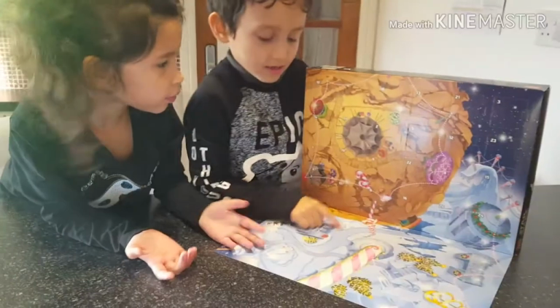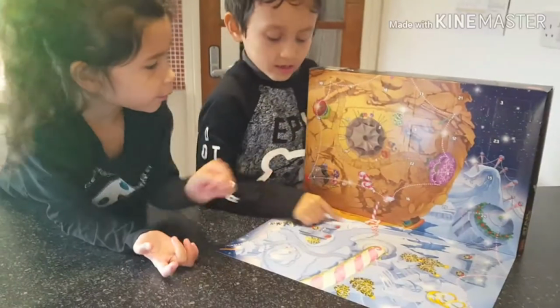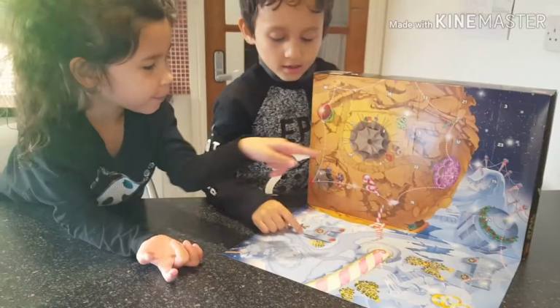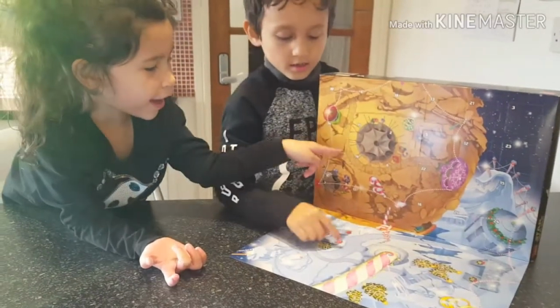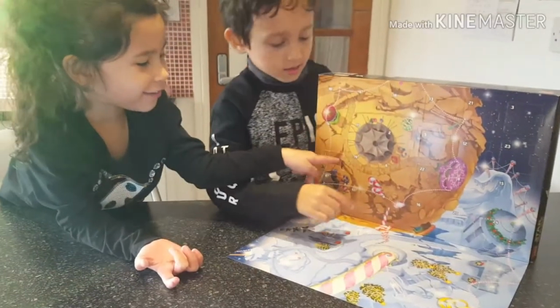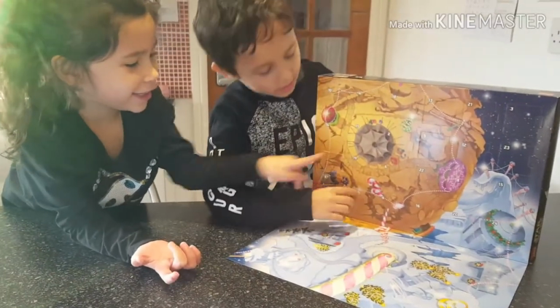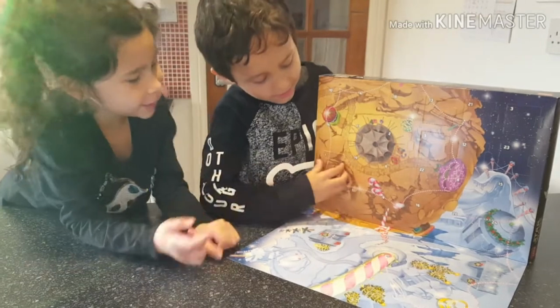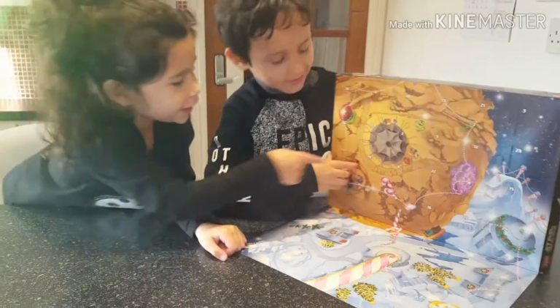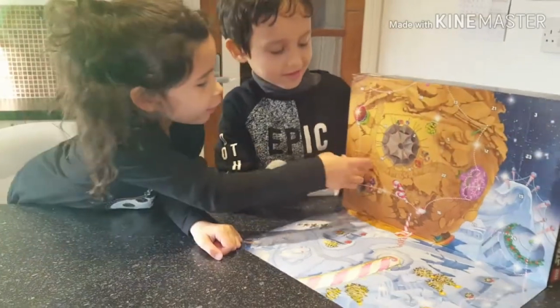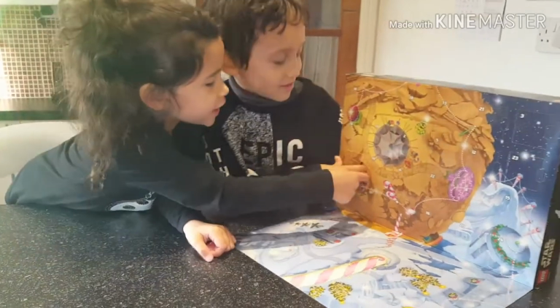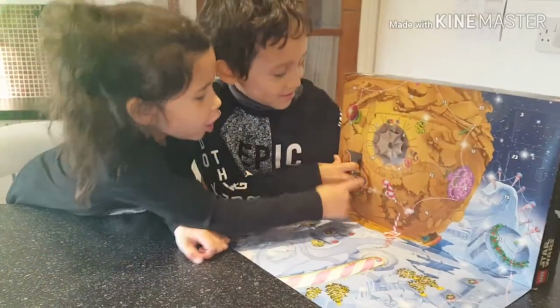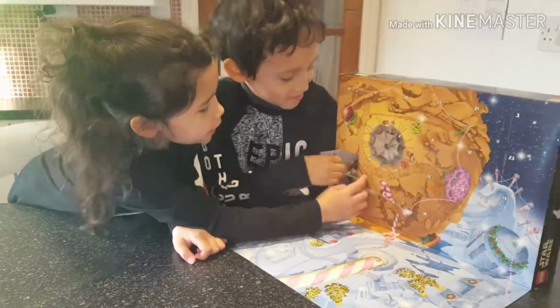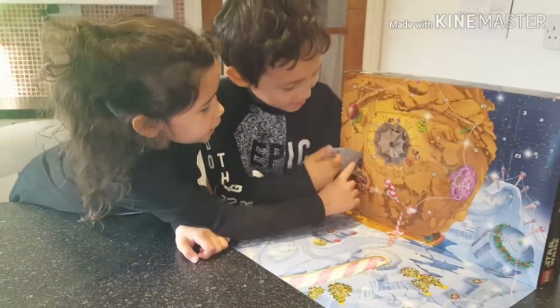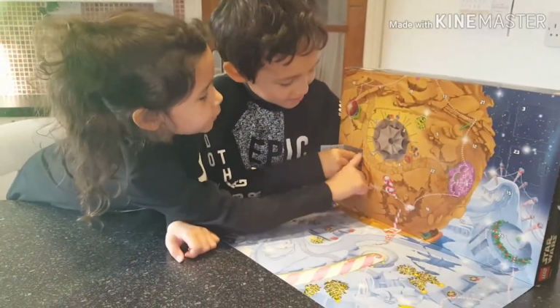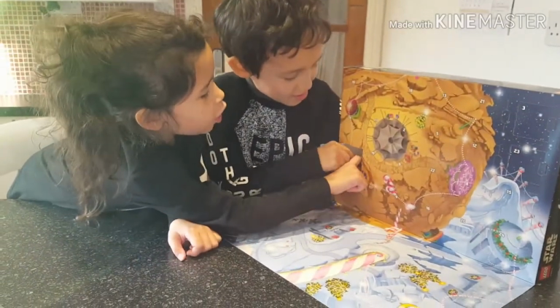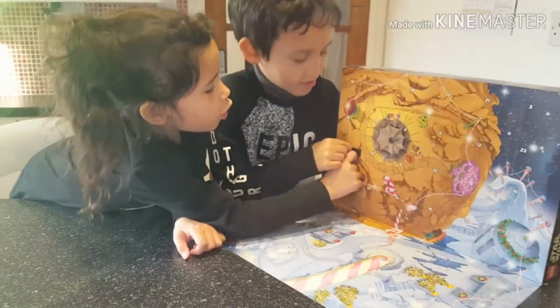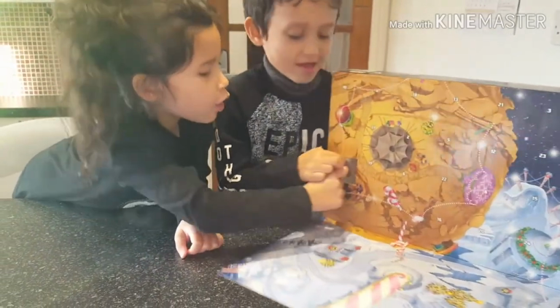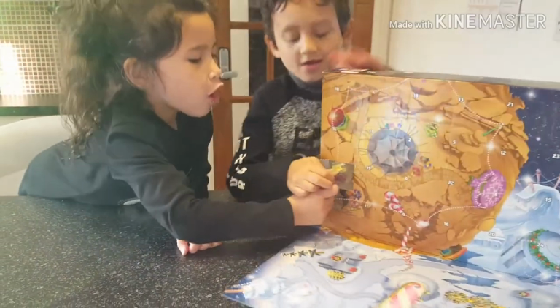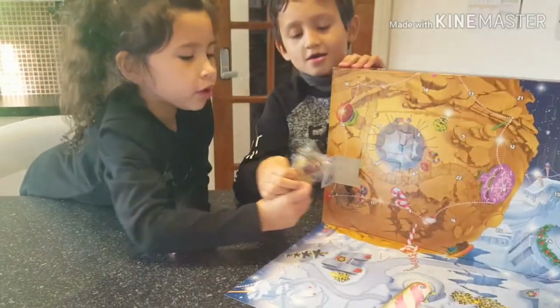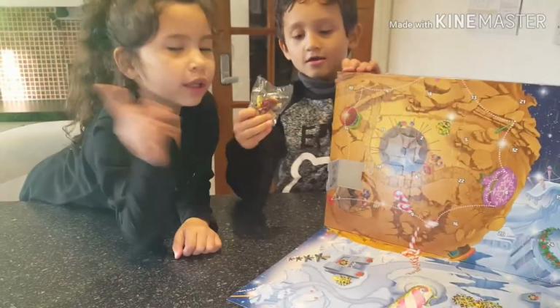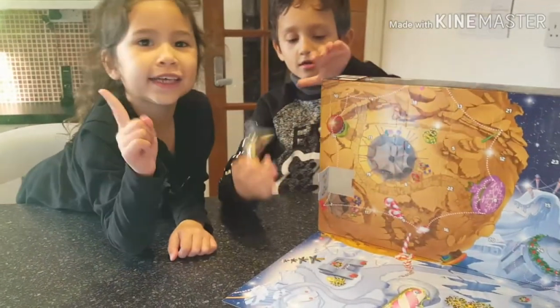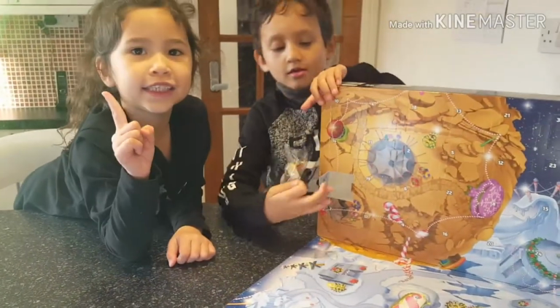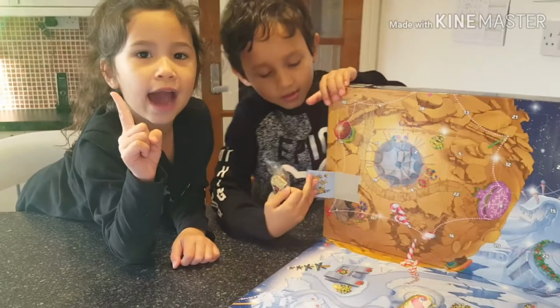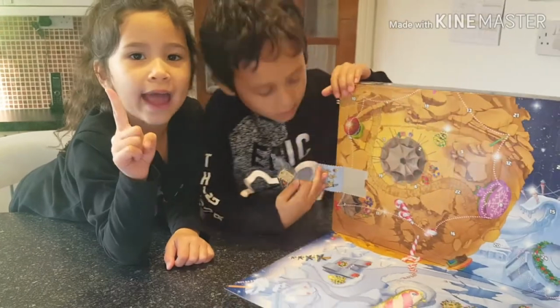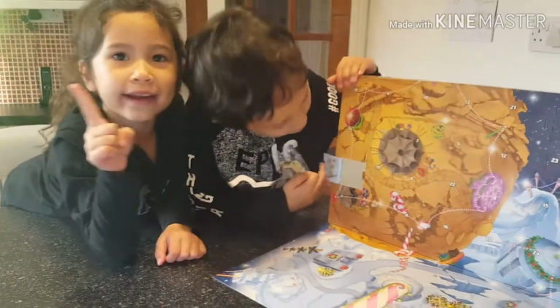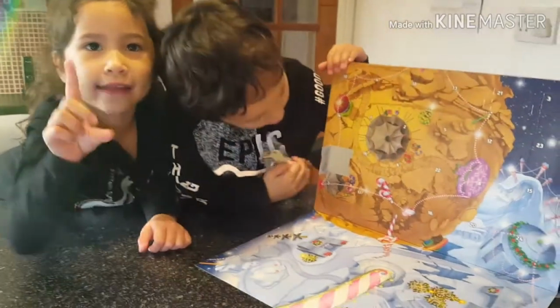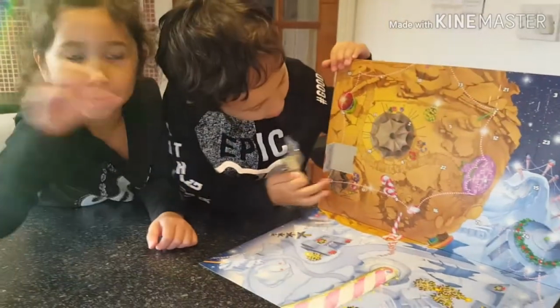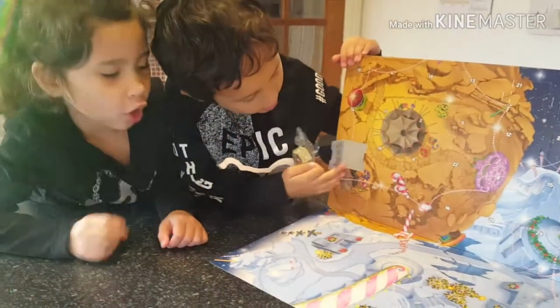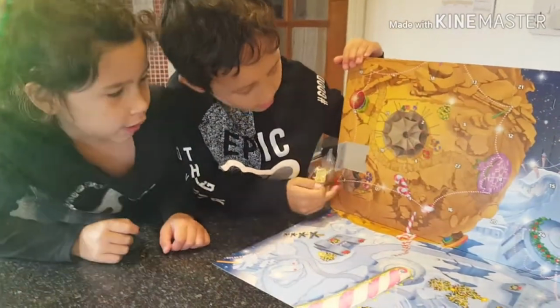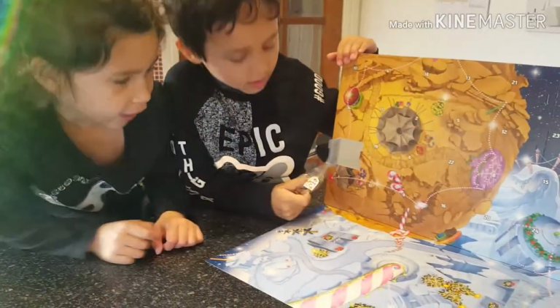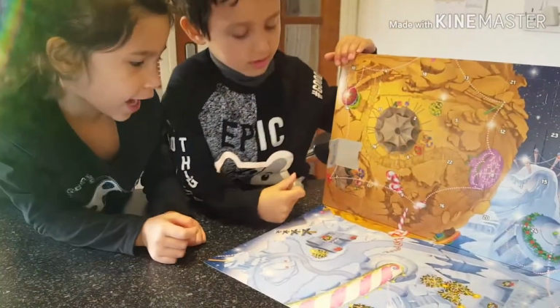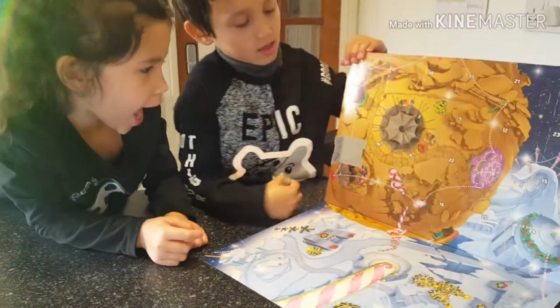Surprise number one! Surprise, you can open these. We'll open all the packages at the end guys, and then all the stuff at the end.